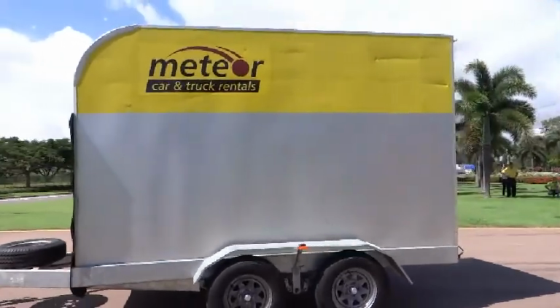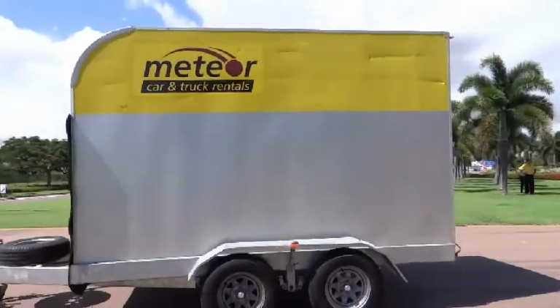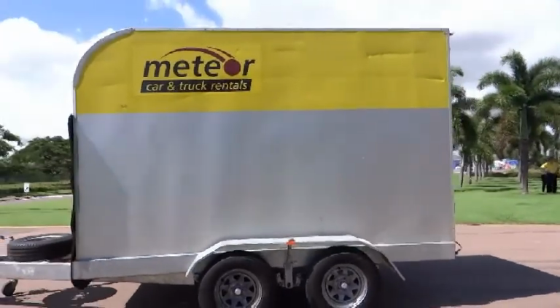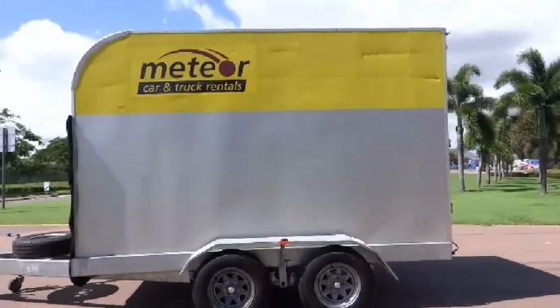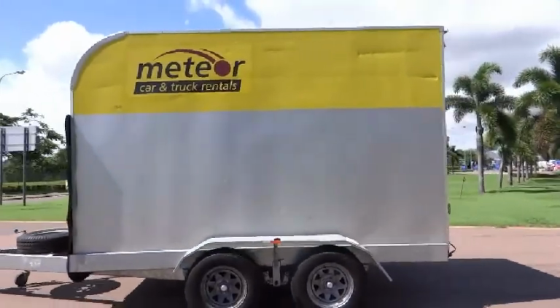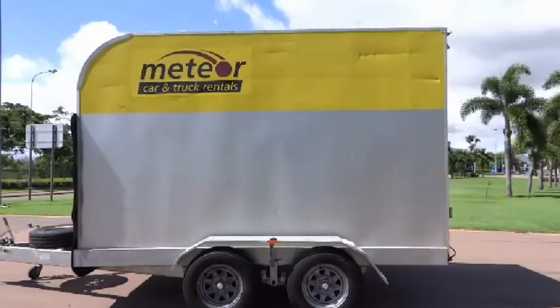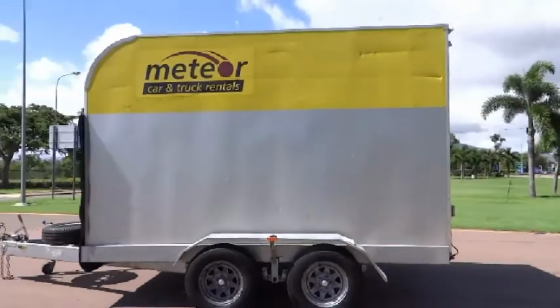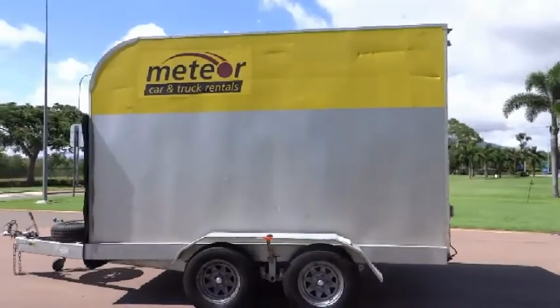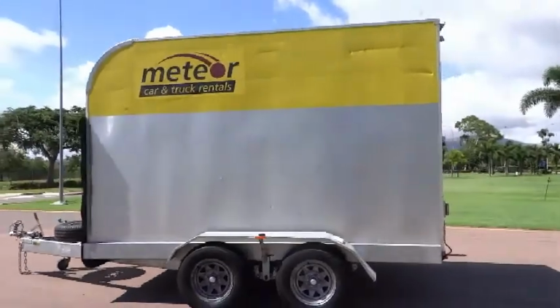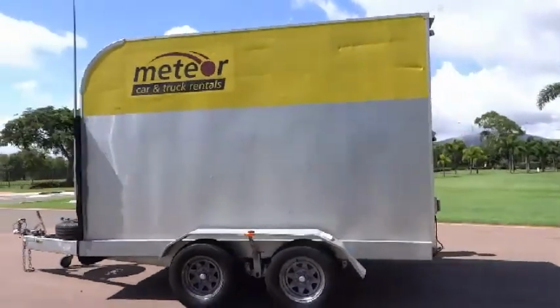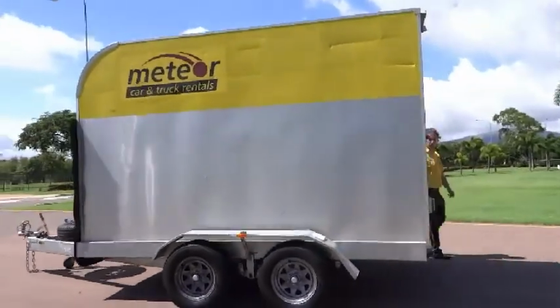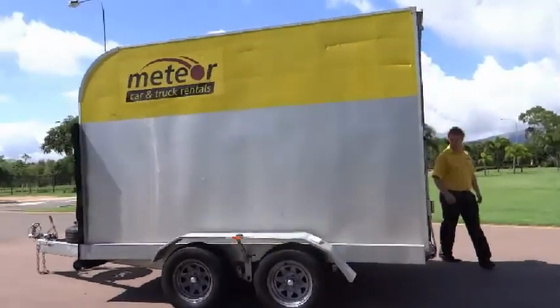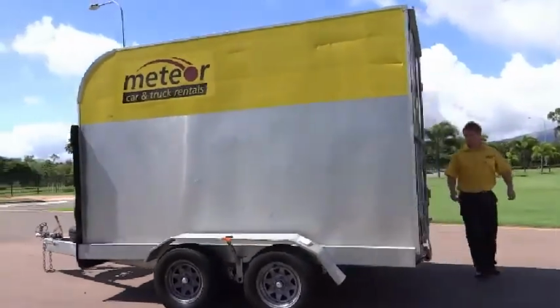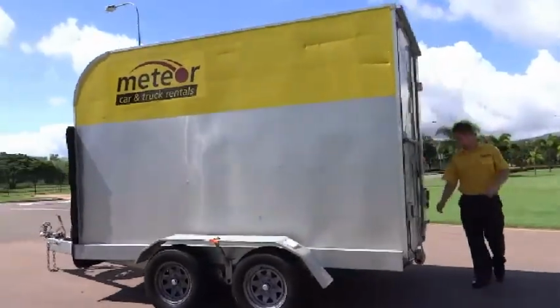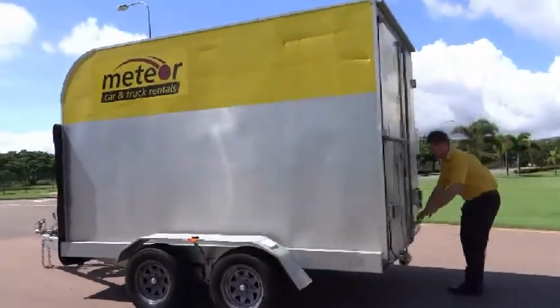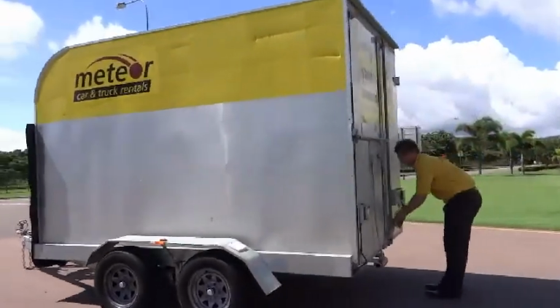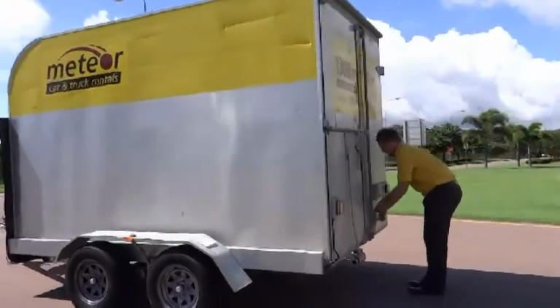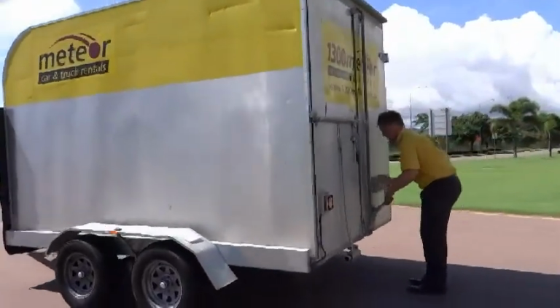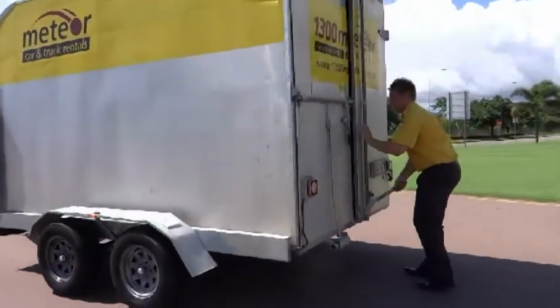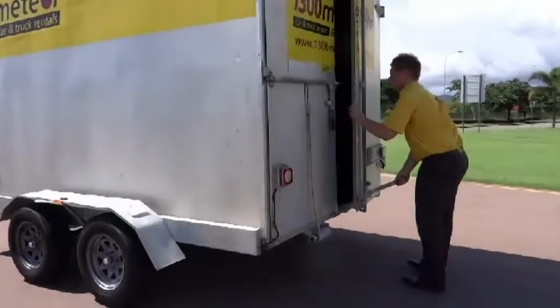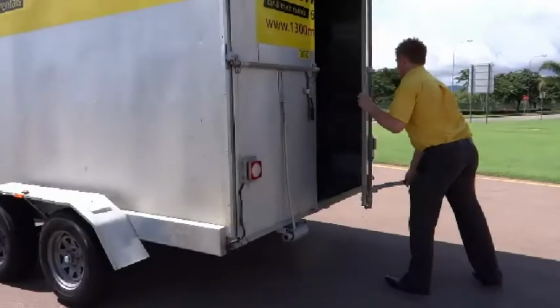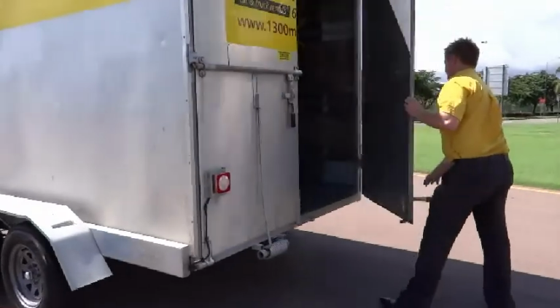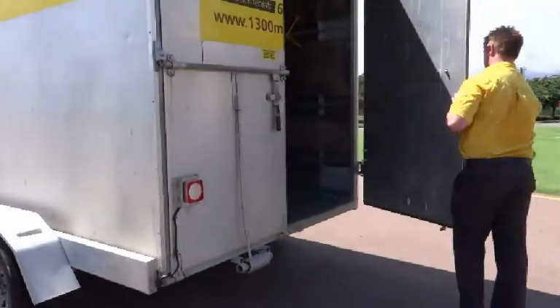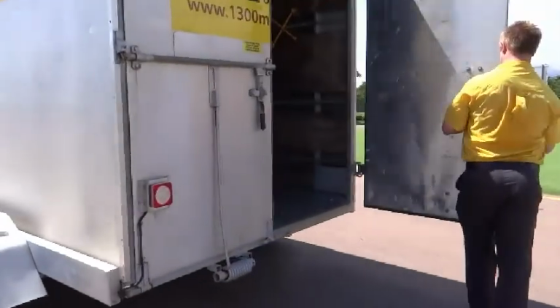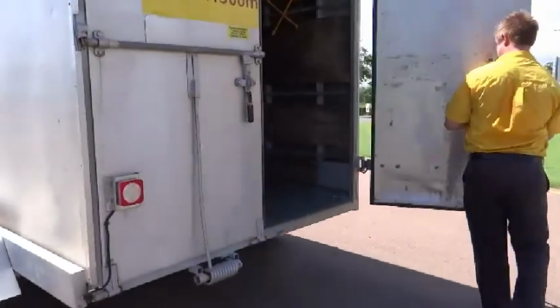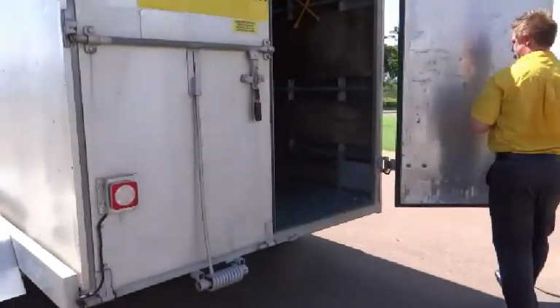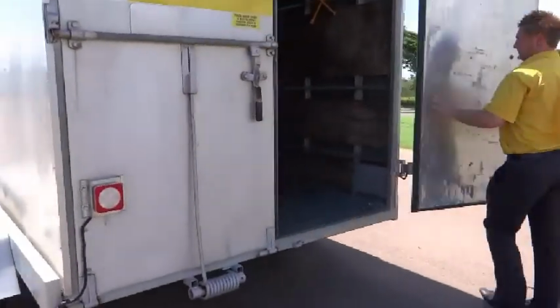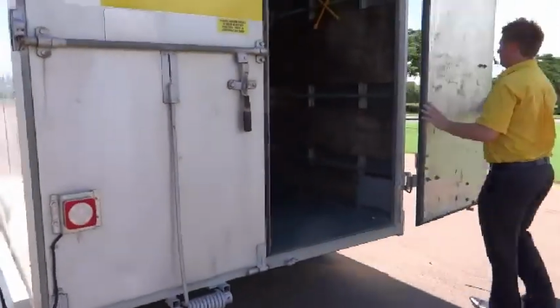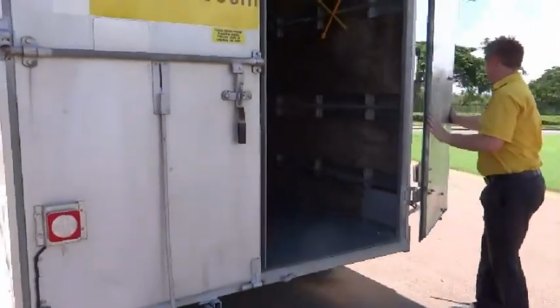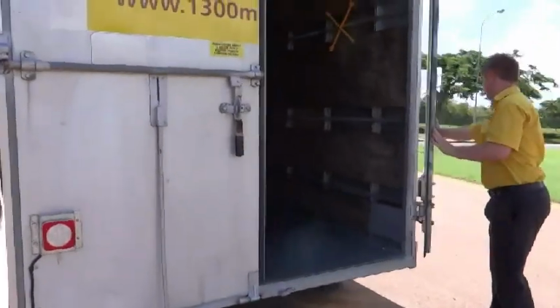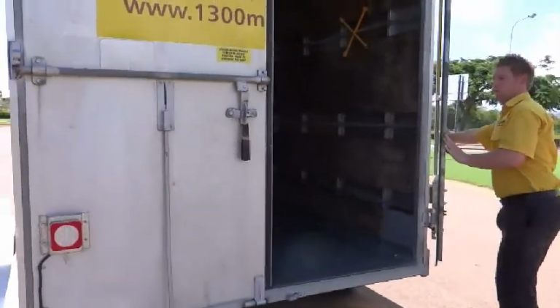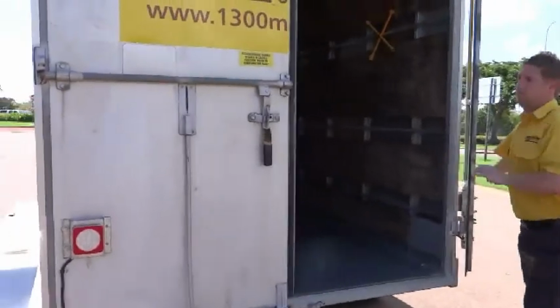The all-up maximum weight permissible for this trailer type, including its load, is 2 tonnes. Maximum payload capacity is nominal 1,100 kilograms.